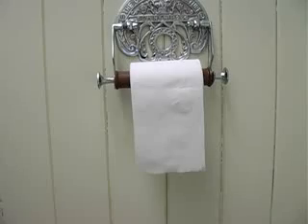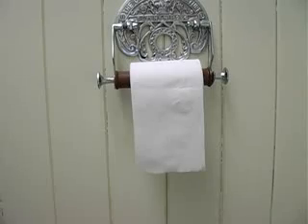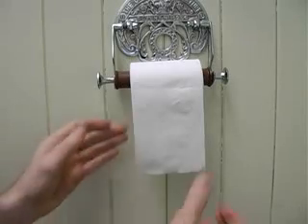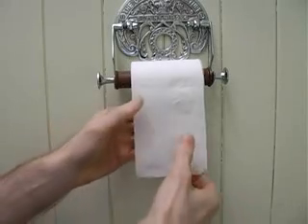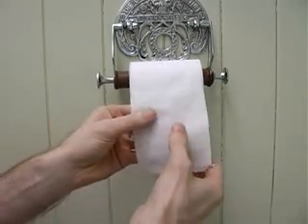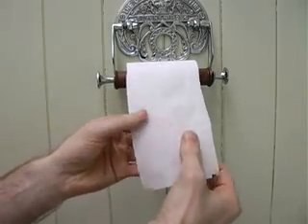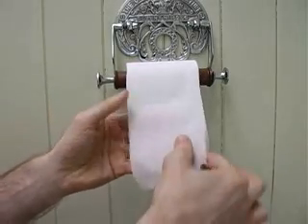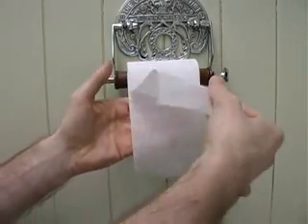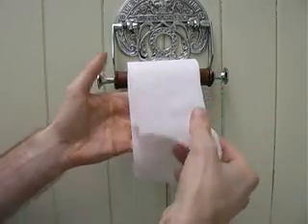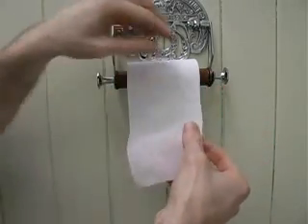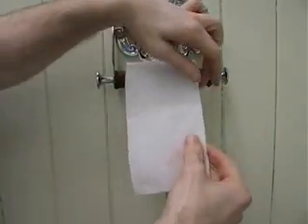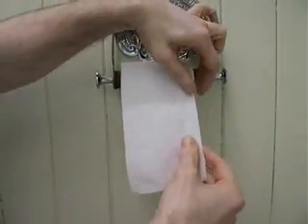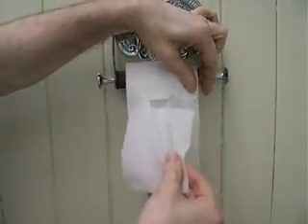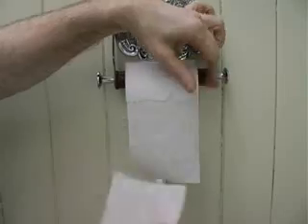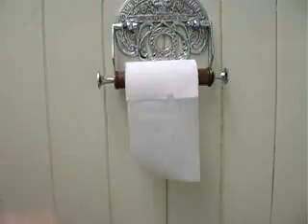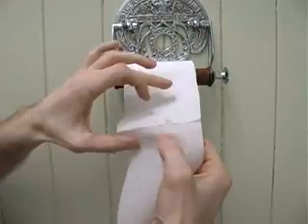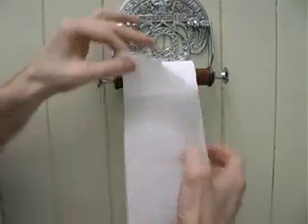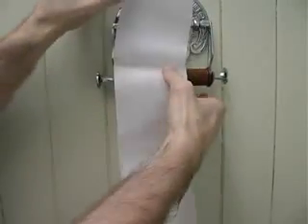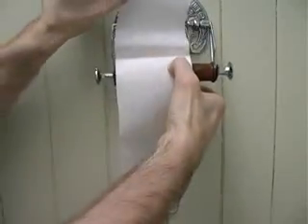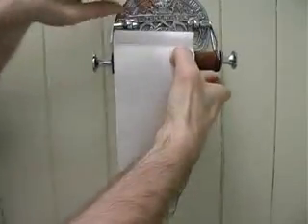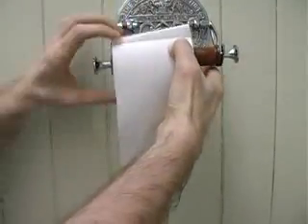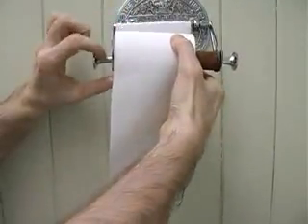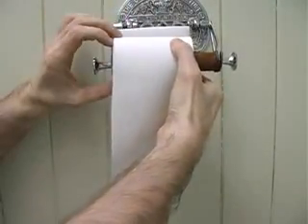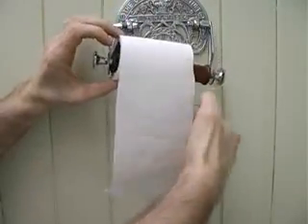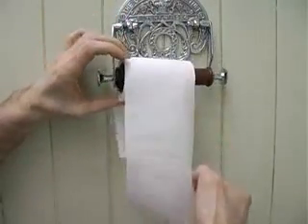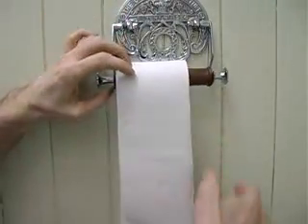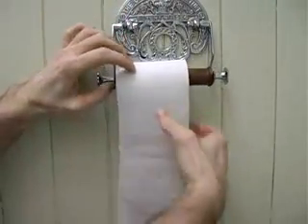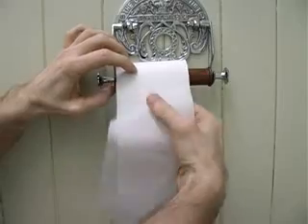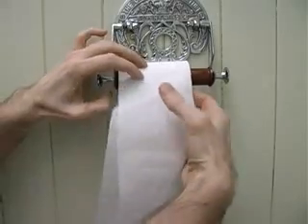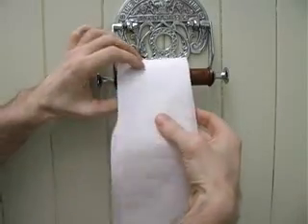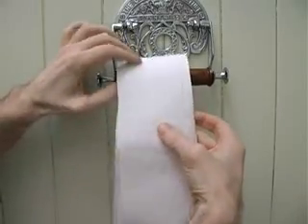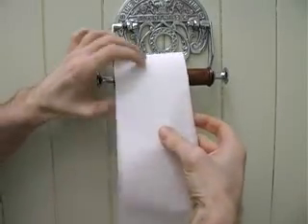Take a toilet roll, carefully separate the two pieces of paper and rip off the top sheet. Now carefully fold the top layer back around the roll and the two sheets won't line up, making the roll almost impossible to use.